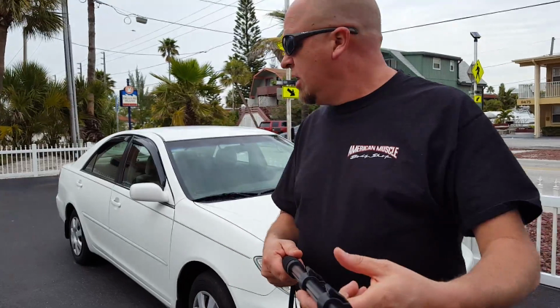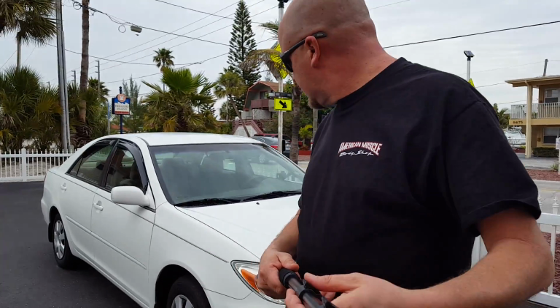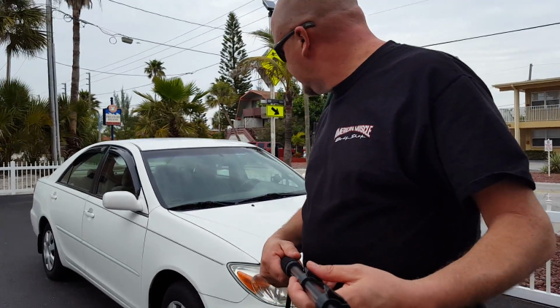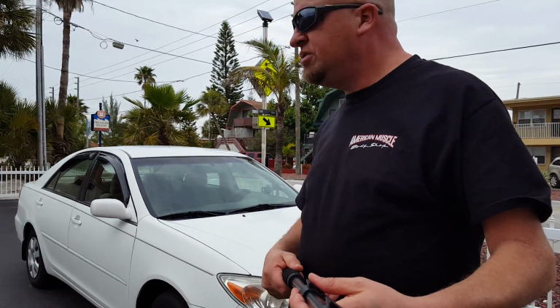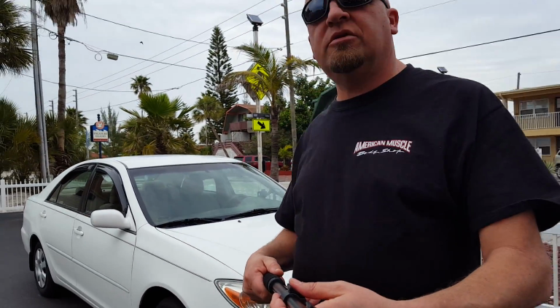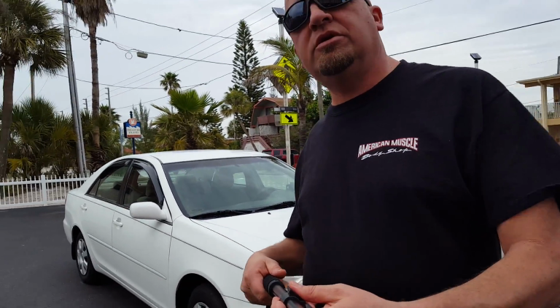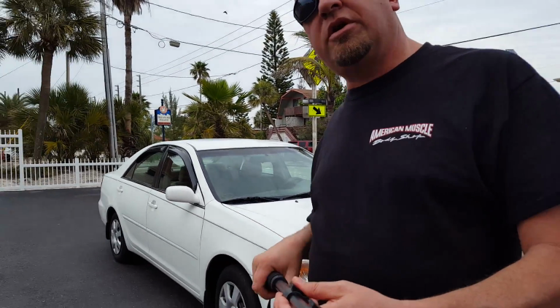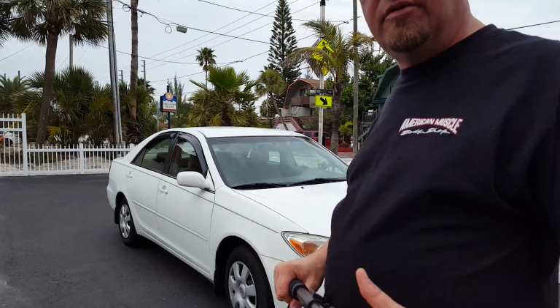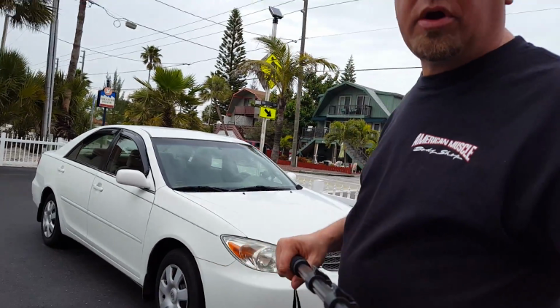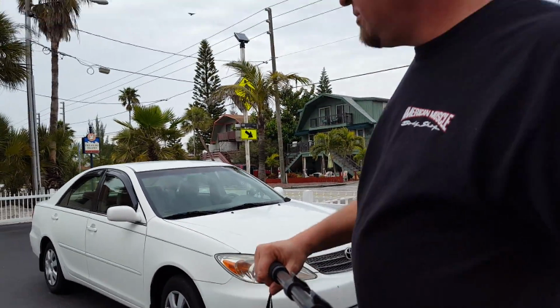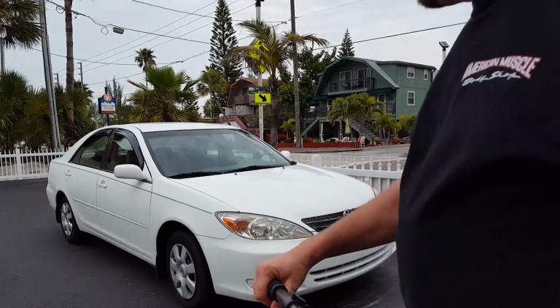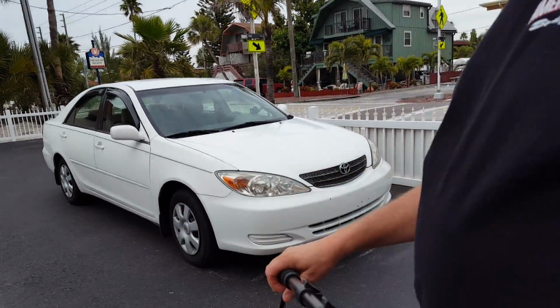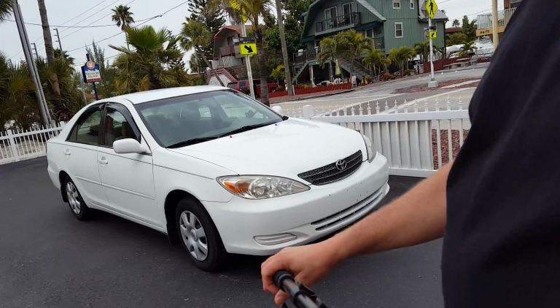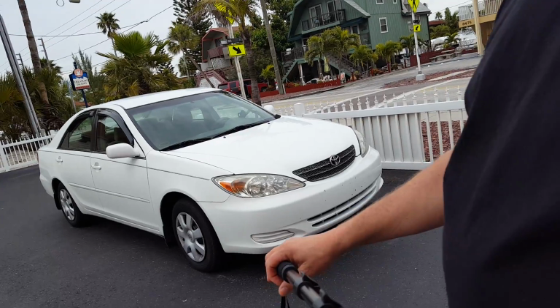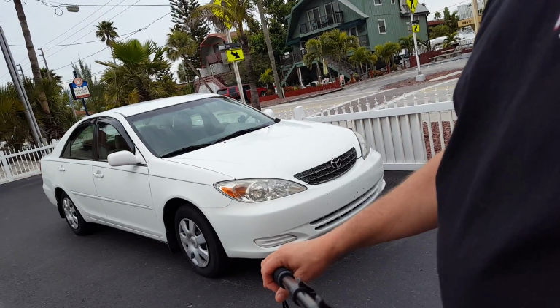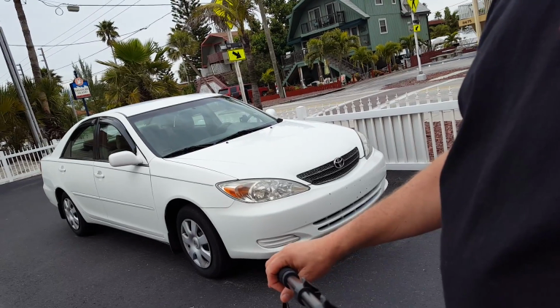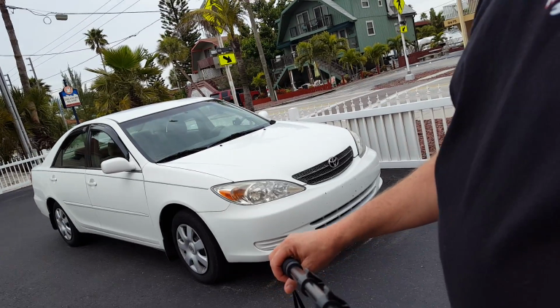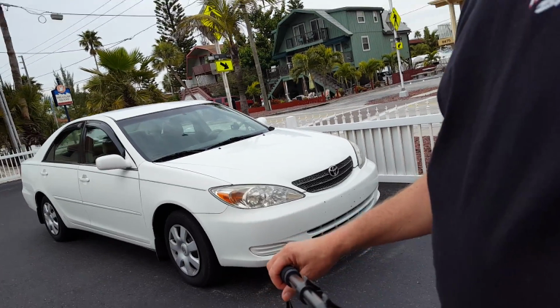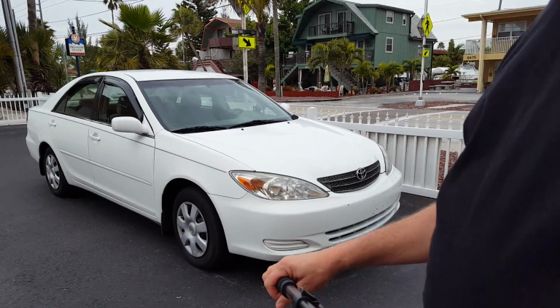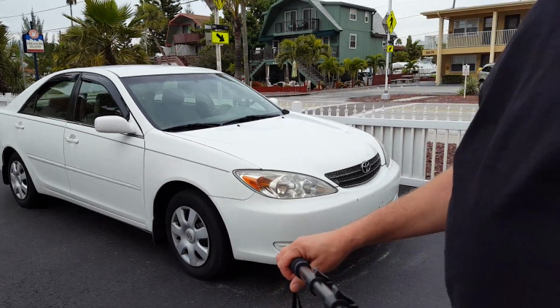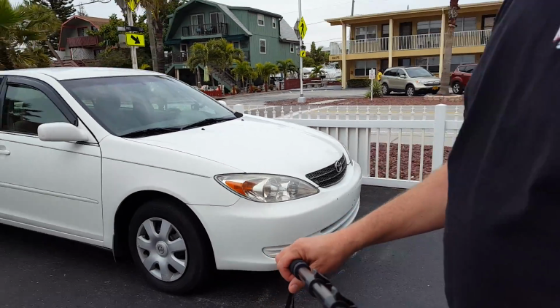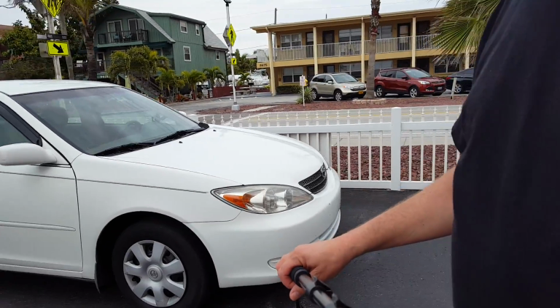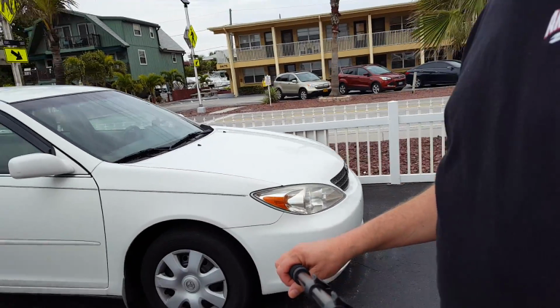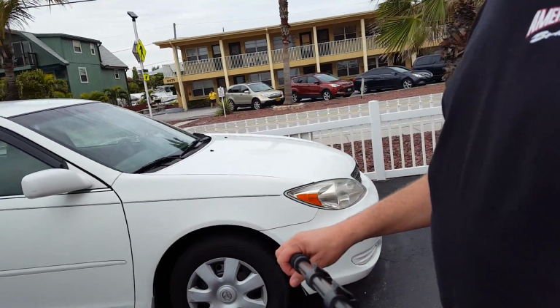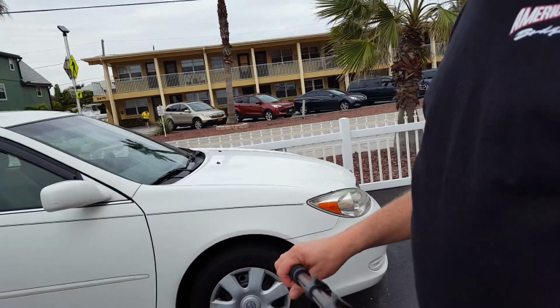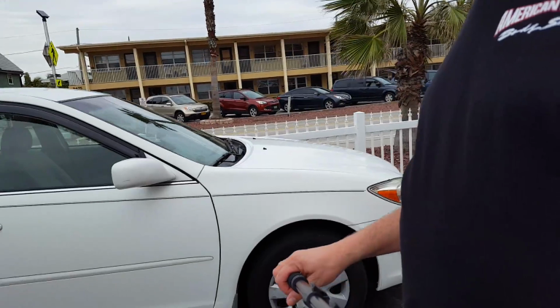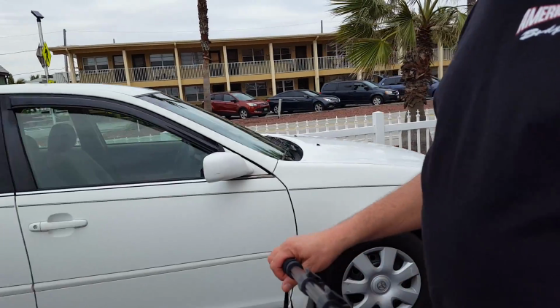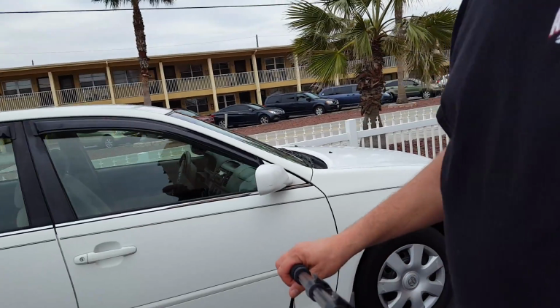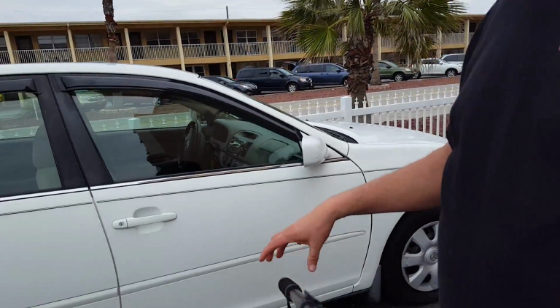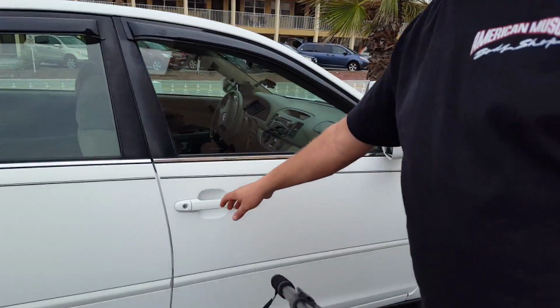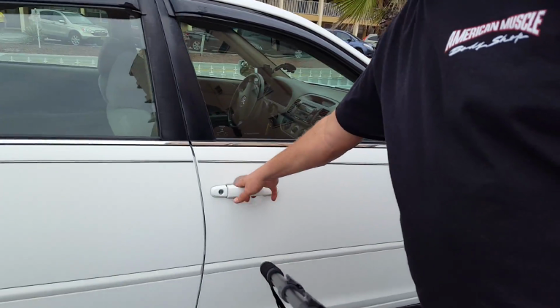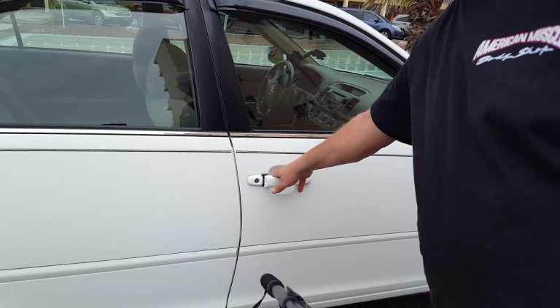I picked up this 2003 Toyota Camry that we're going to bring back after we're done with our vacation. Four-door, four-cylinder, automatic — nice clean car inside and out.